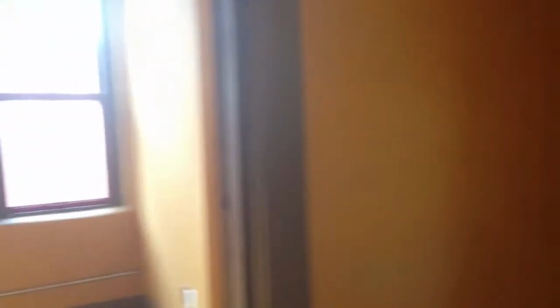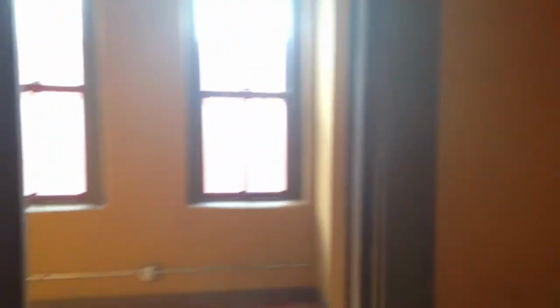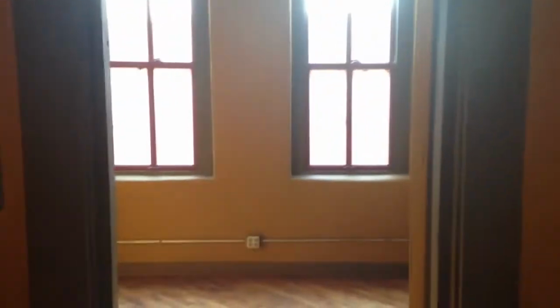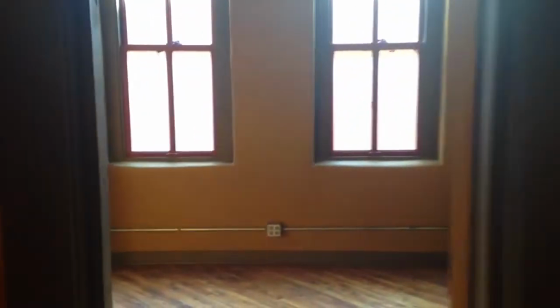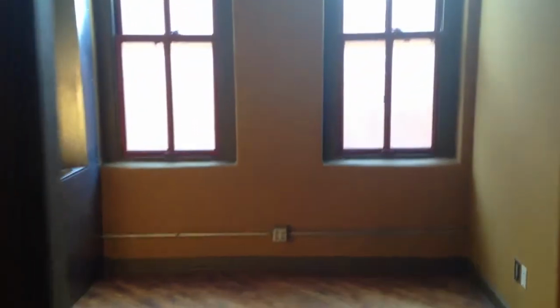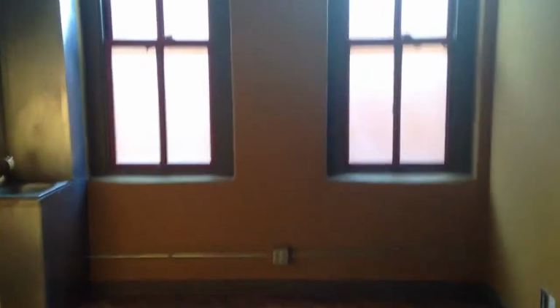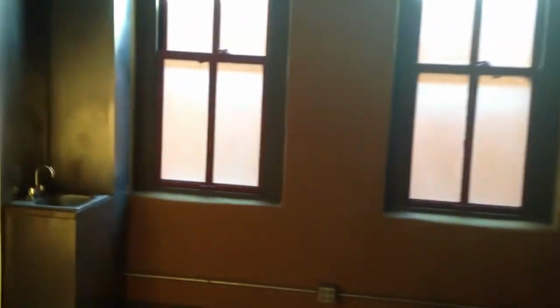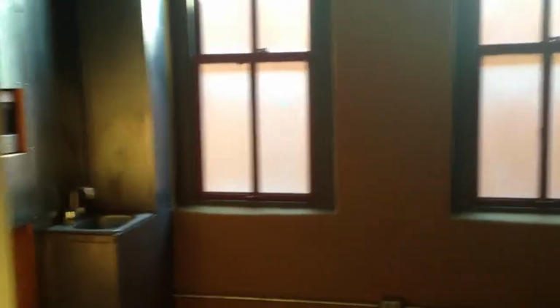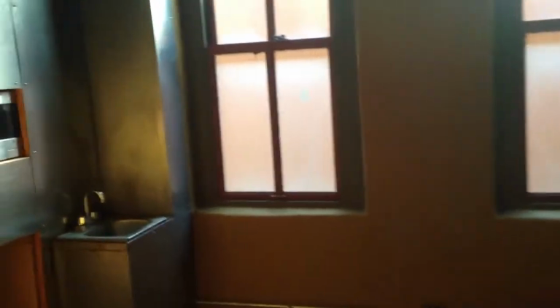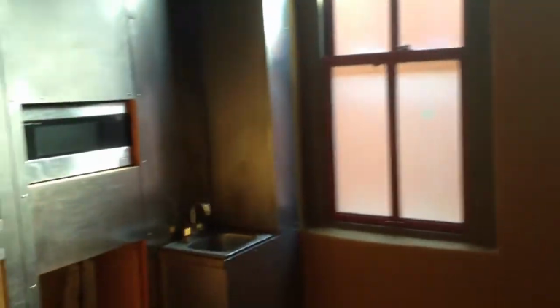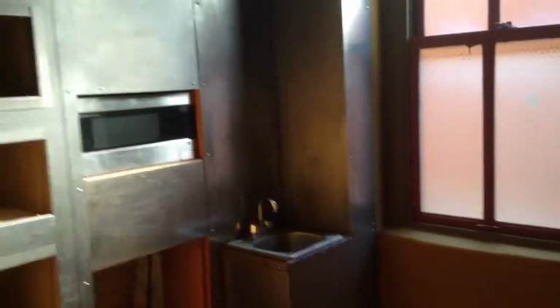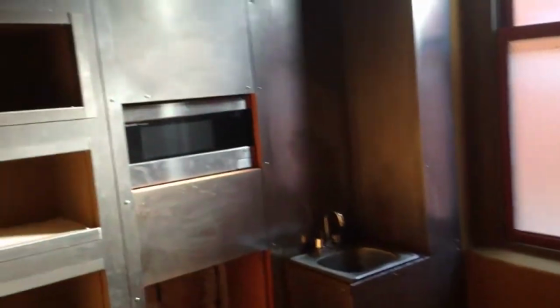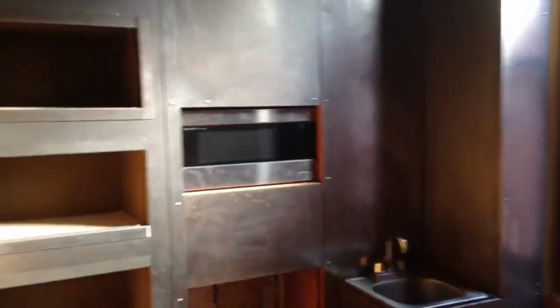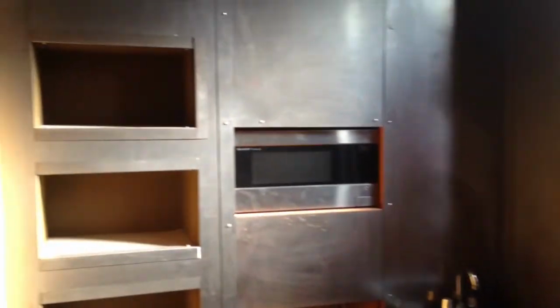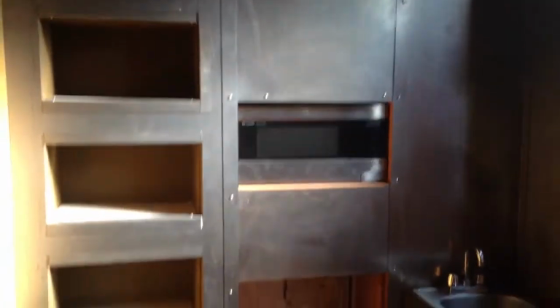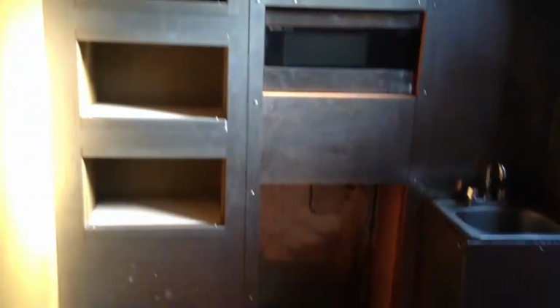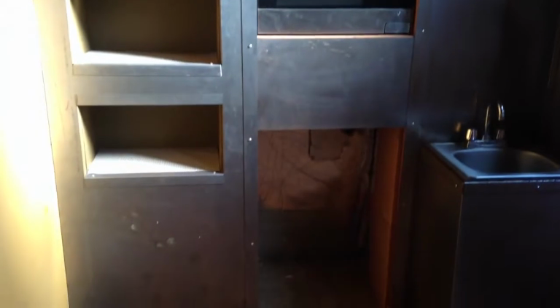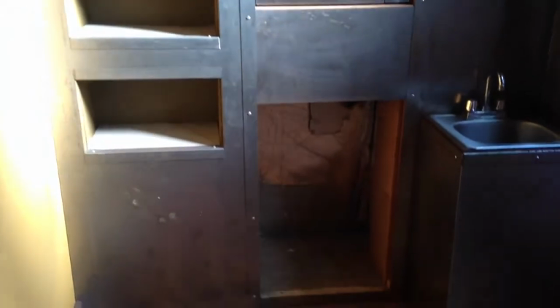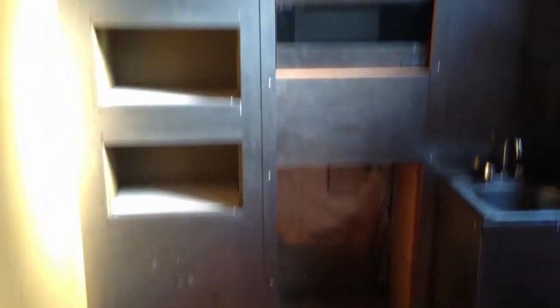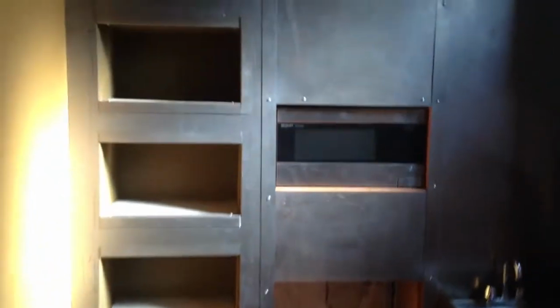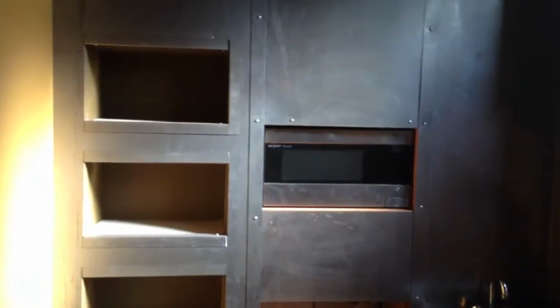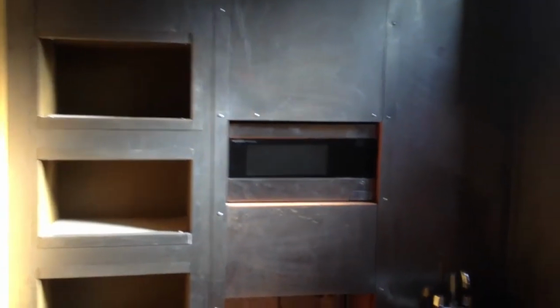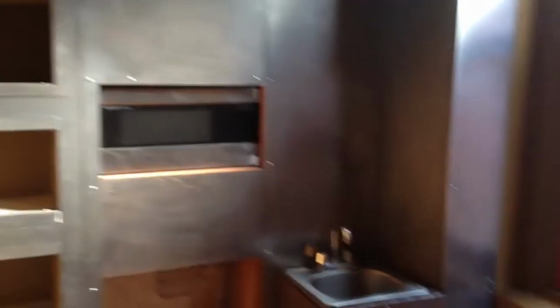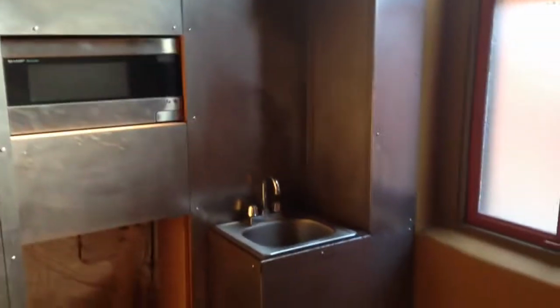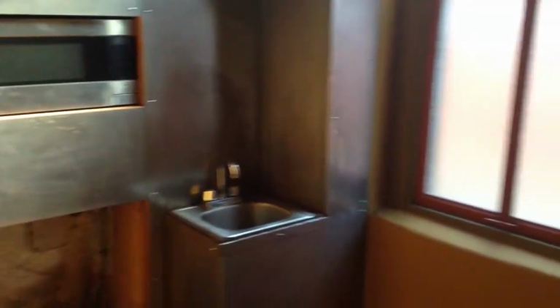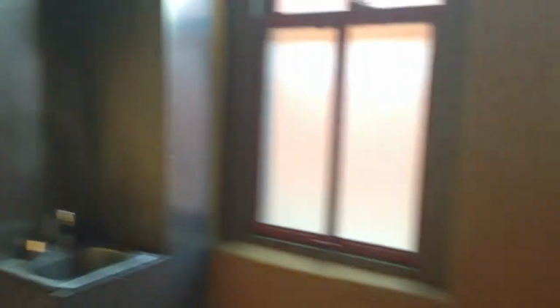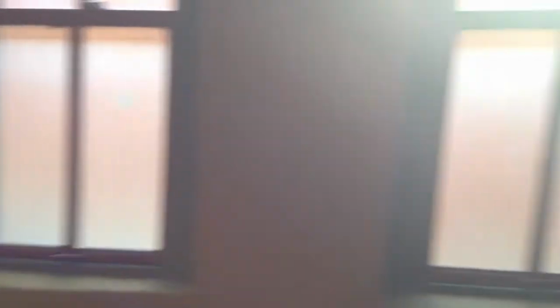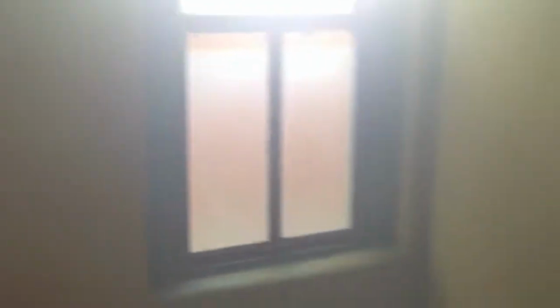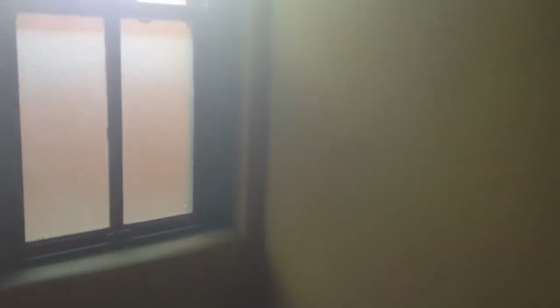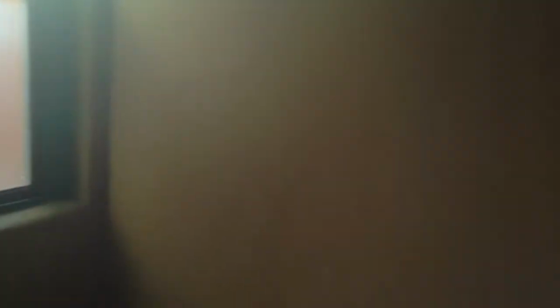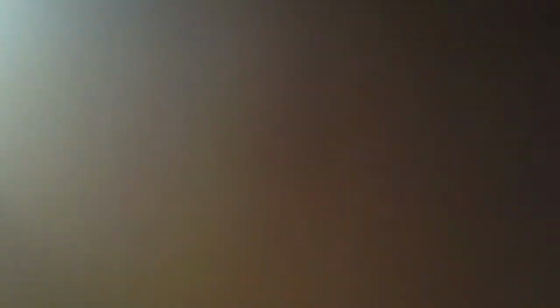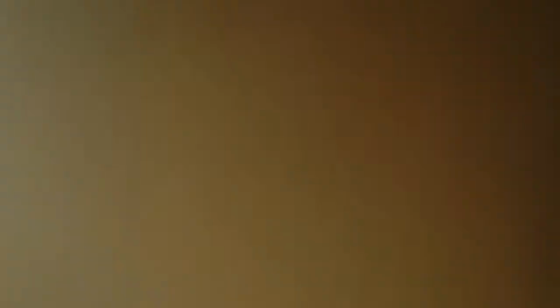Immediately to the left is a kitchenette. The fridge is down below, the microwave is there, and a little sink. It's a small little room — it's cute.